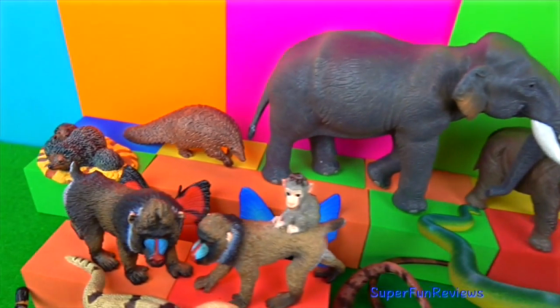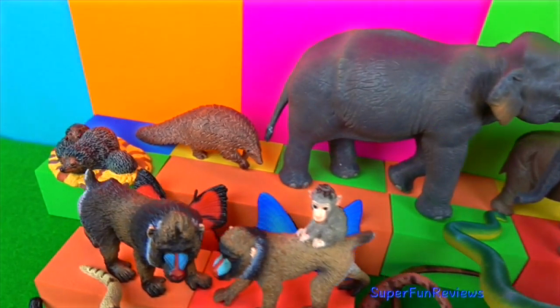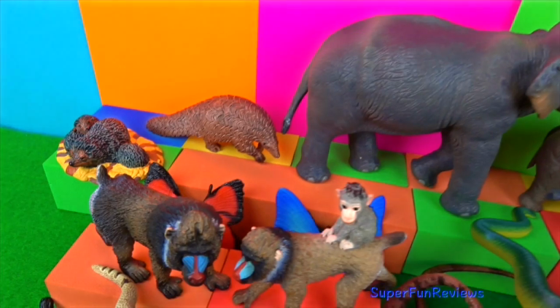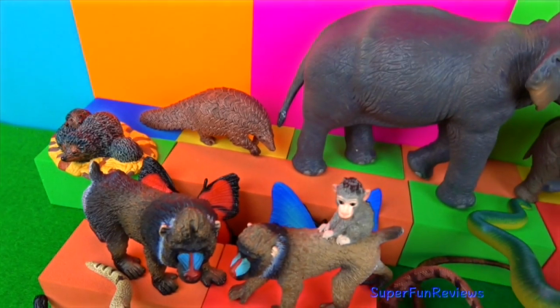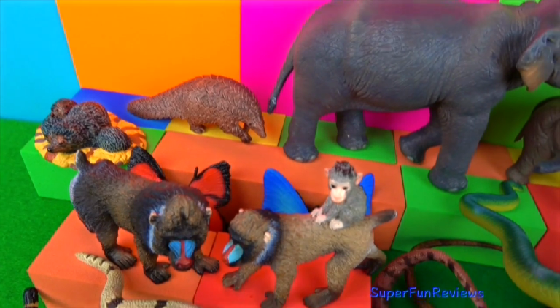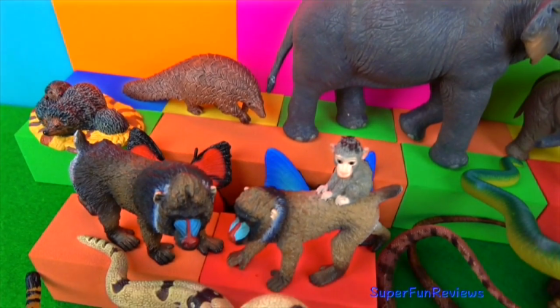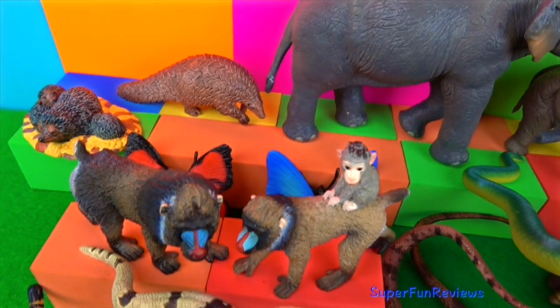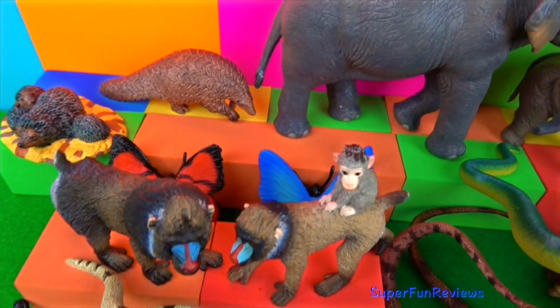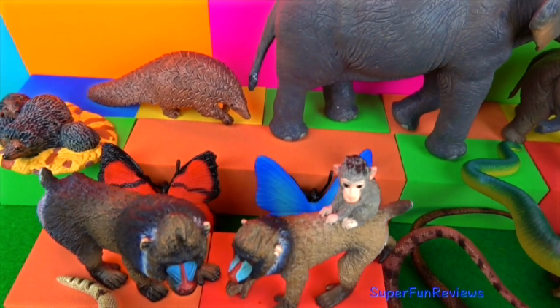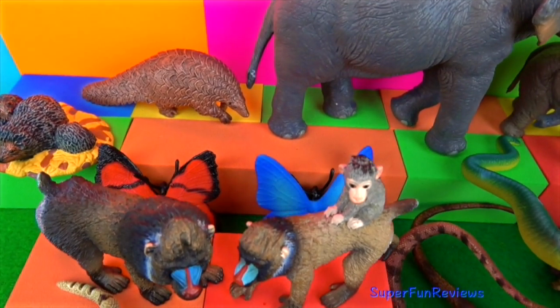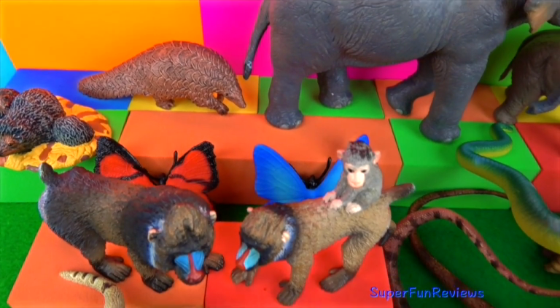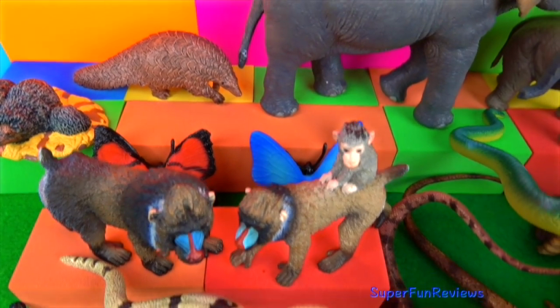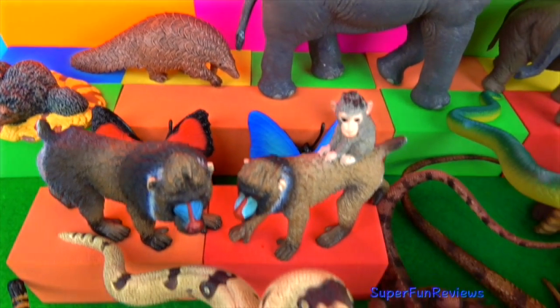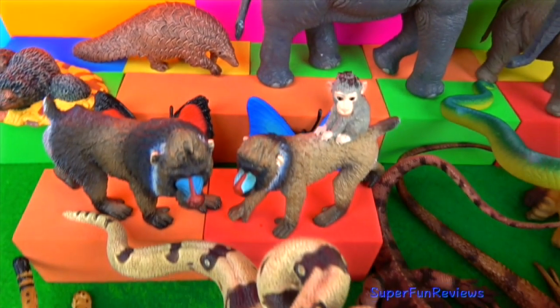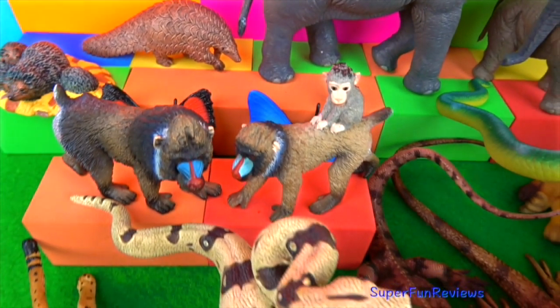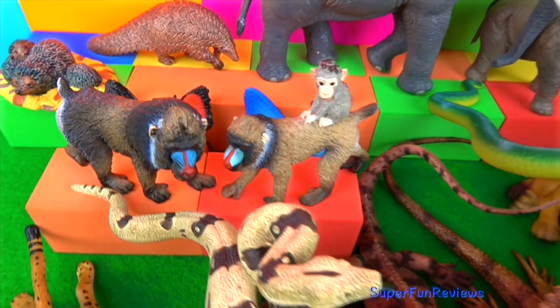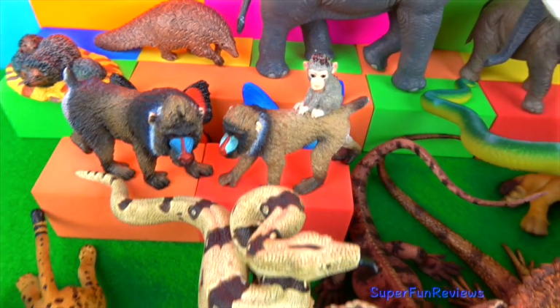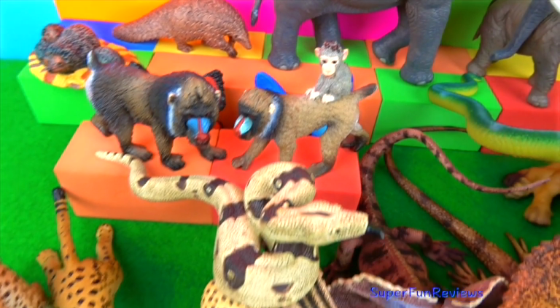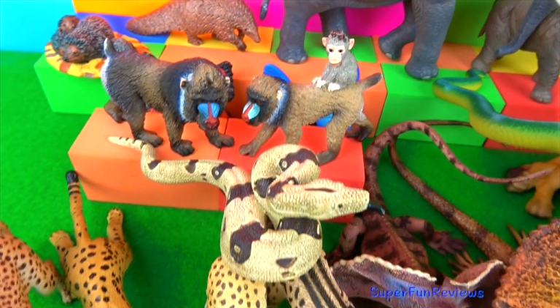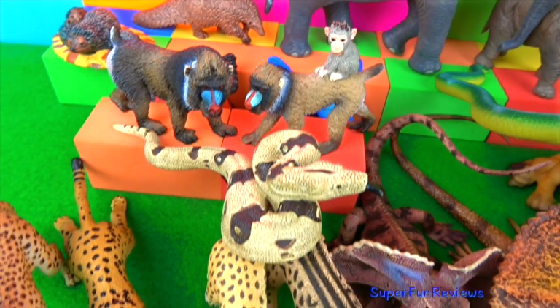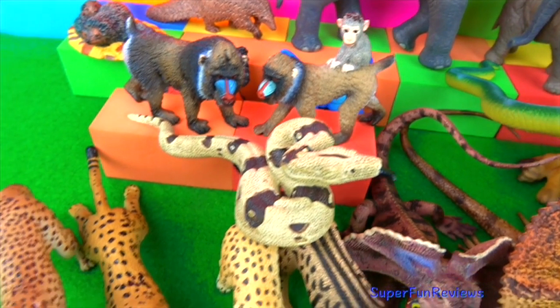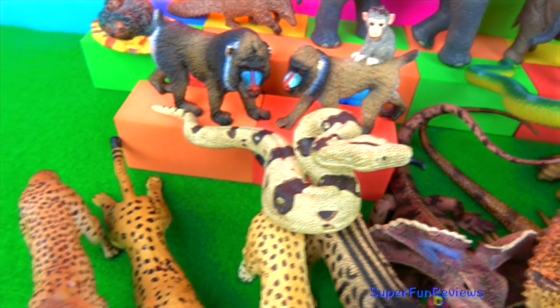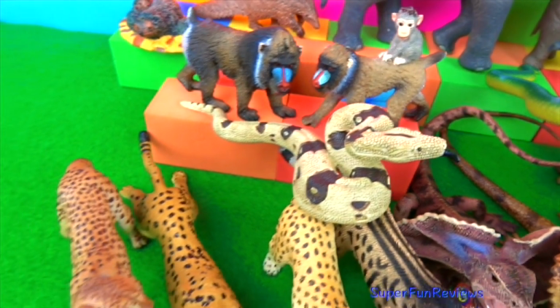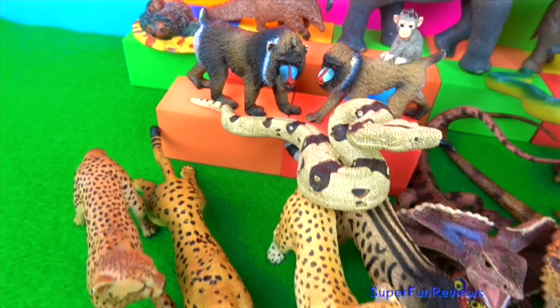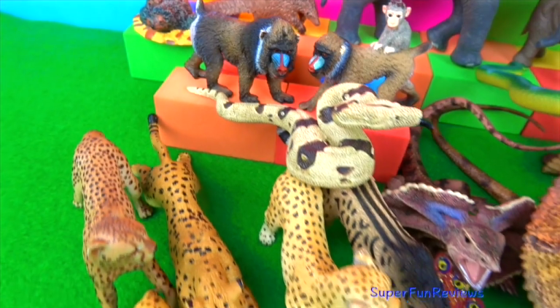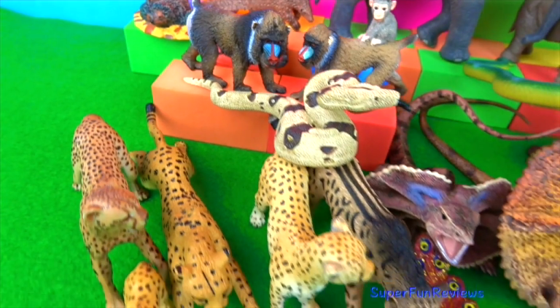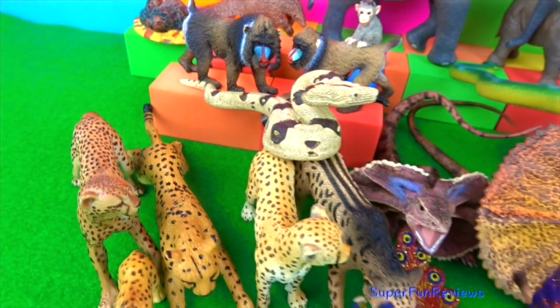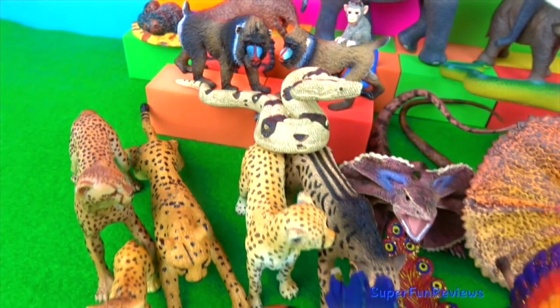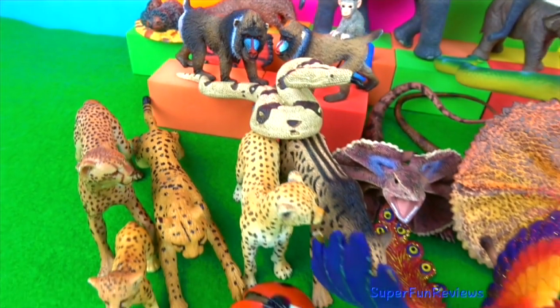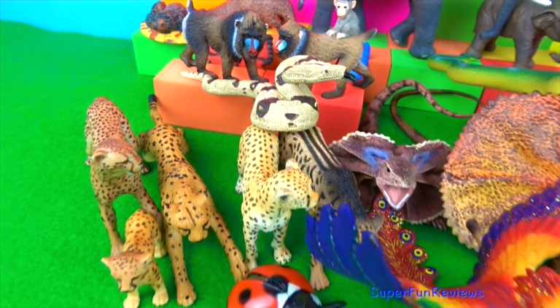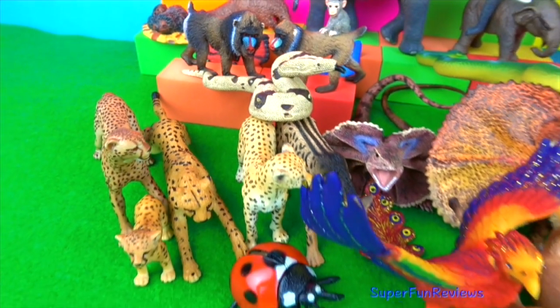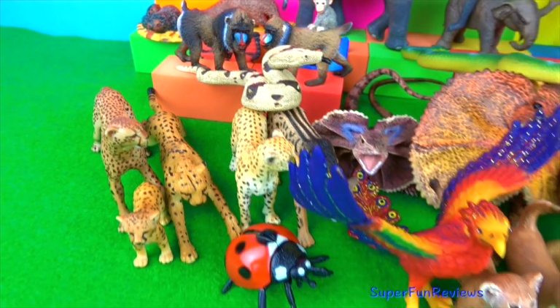There's a phoenix in today's video. It's not a wild animal, but it's just very new to me and I couldn't resist adding it to the video for colour.